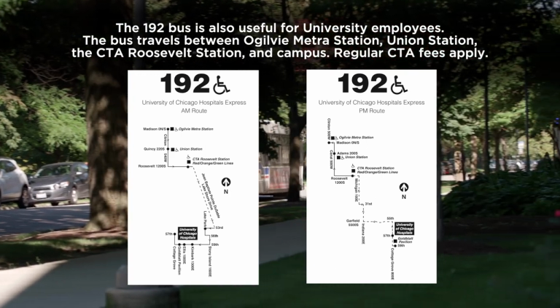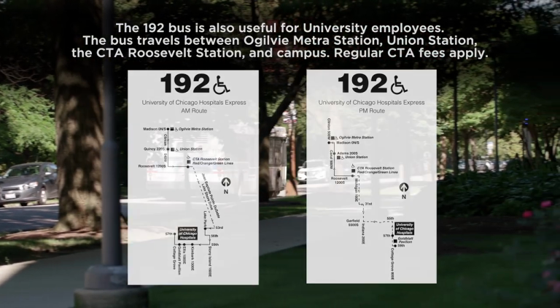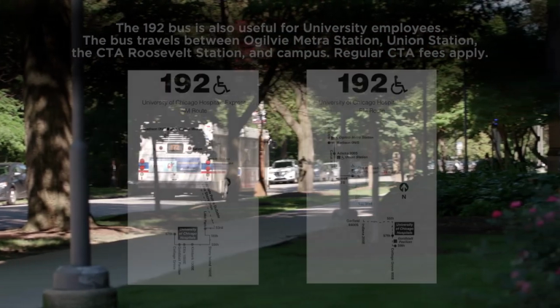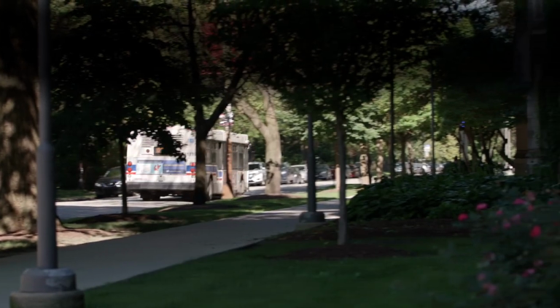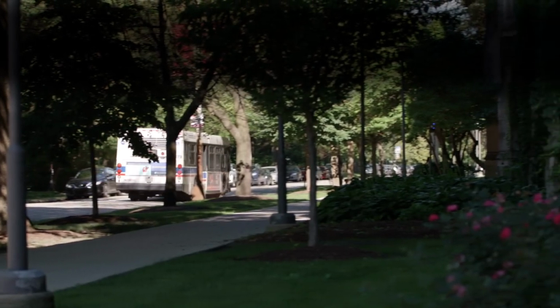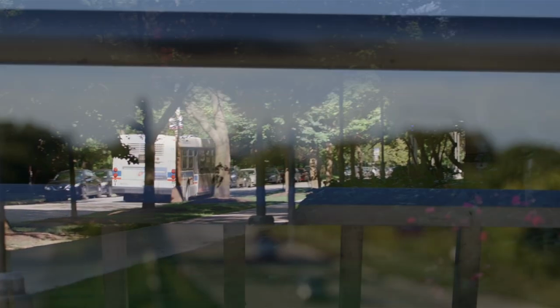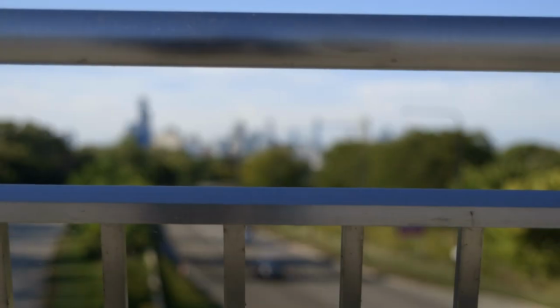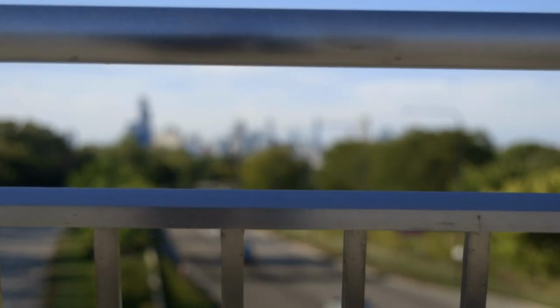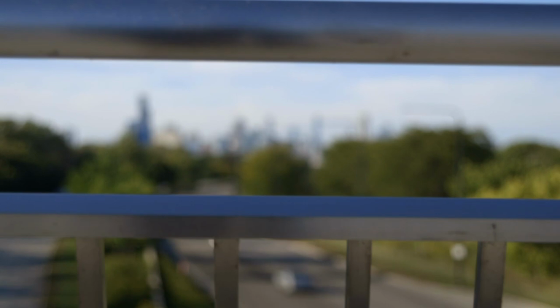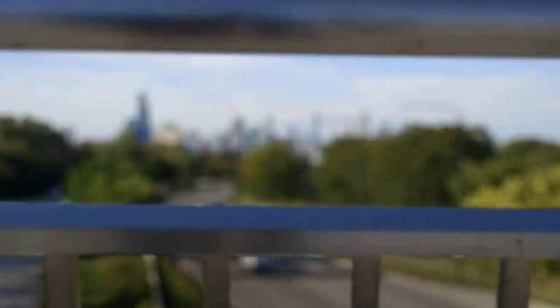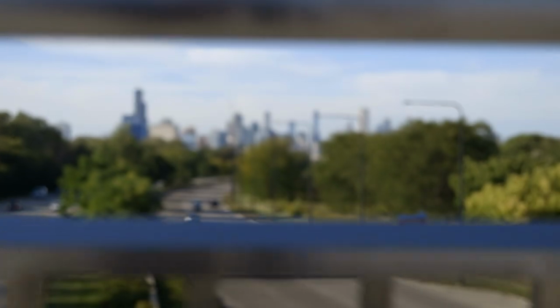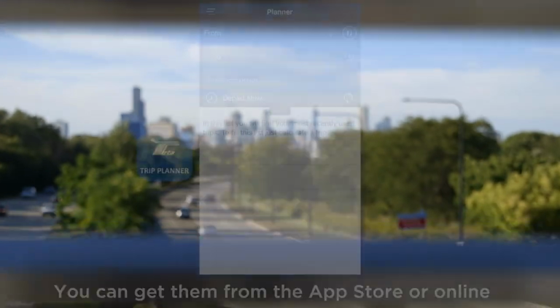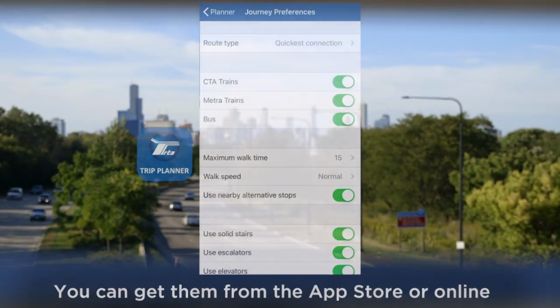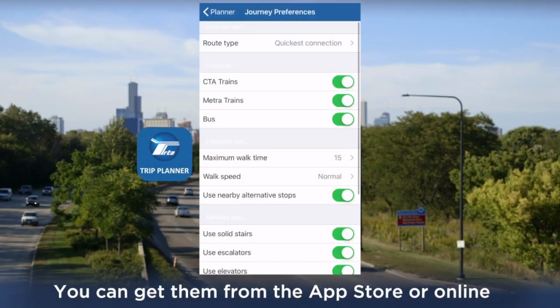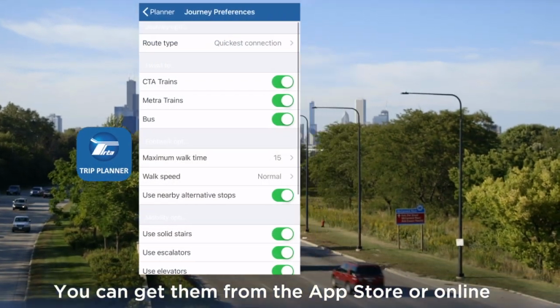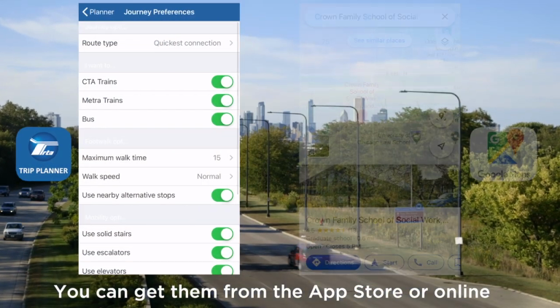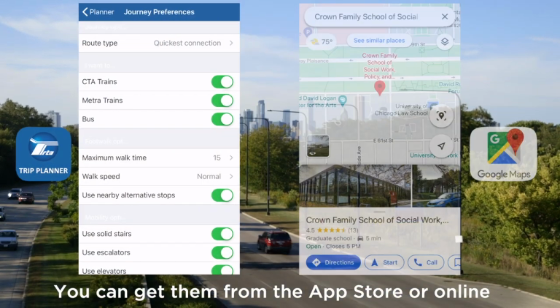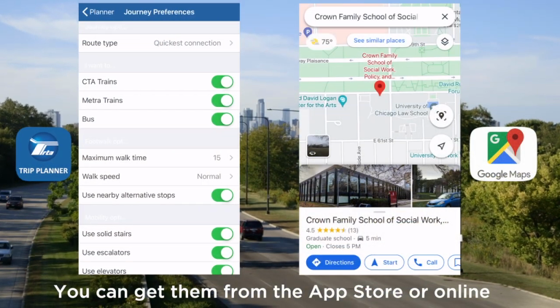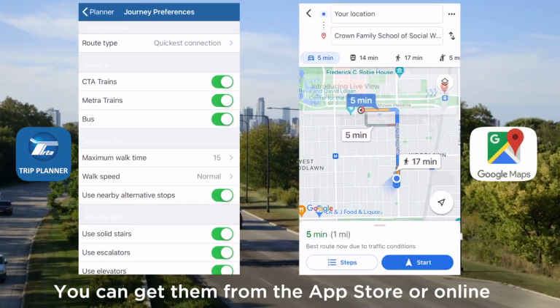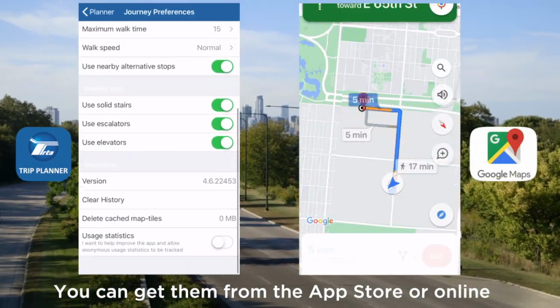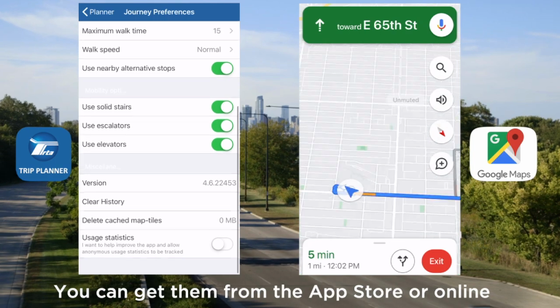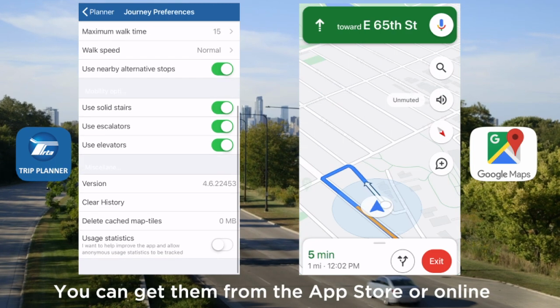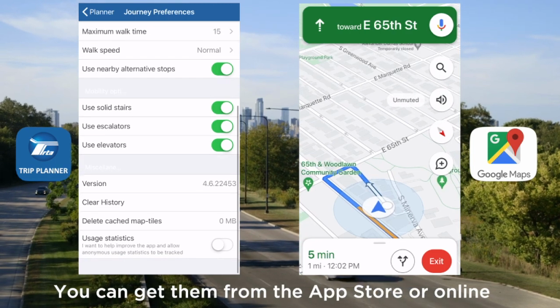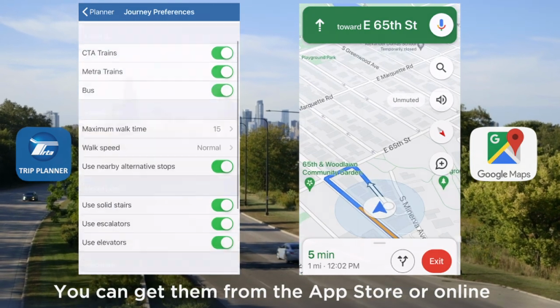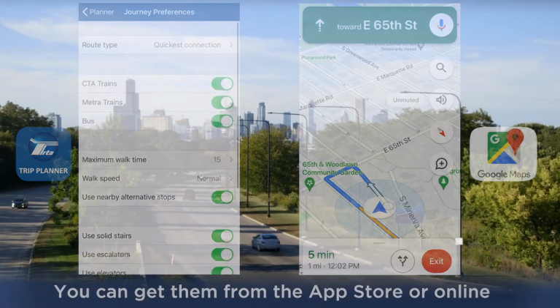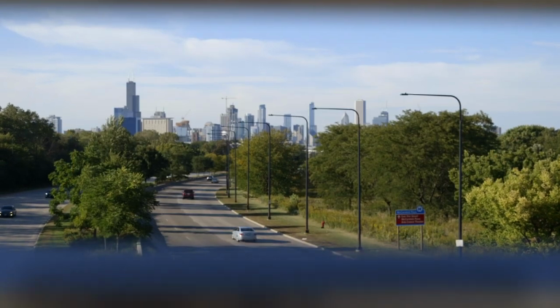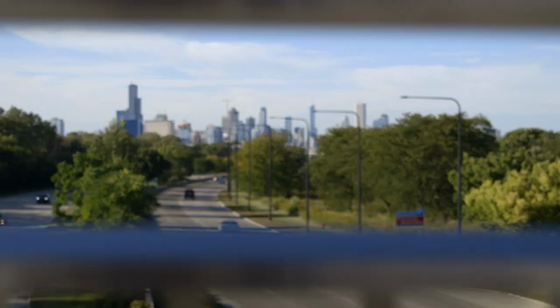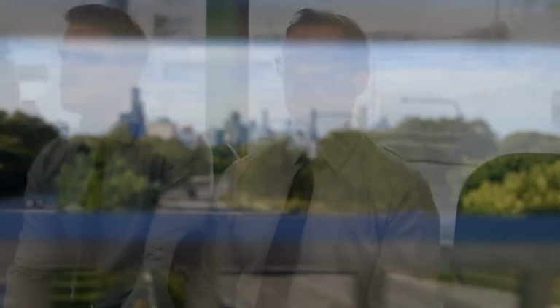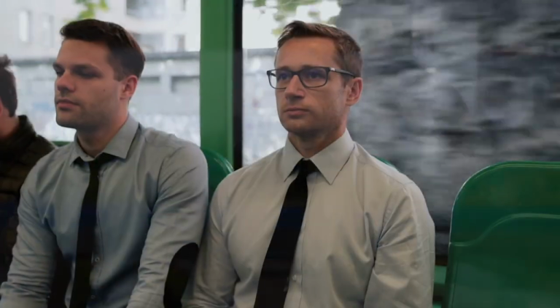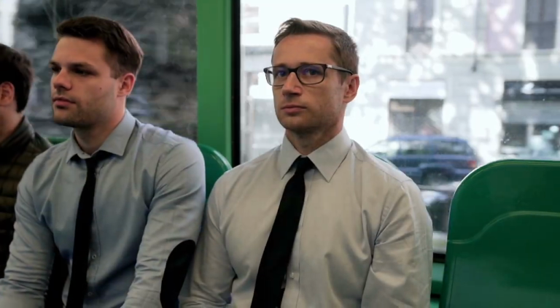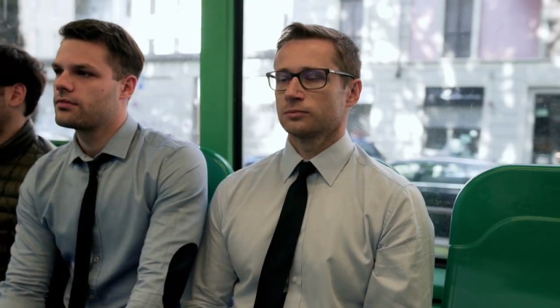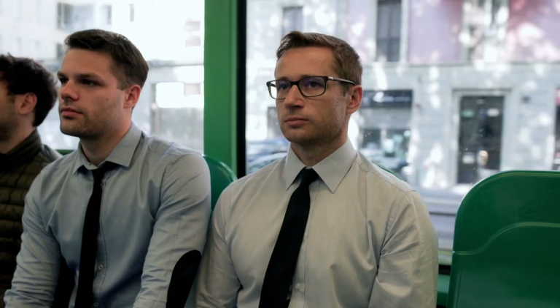For destinations beyond our neighborhood, you'll likely want to use a service like the RTA Trip Planner or Google Maps to view possible routes and arrival times. It's always a good idea to be familiar with your route ahead of time and stay alert throughout the trip.